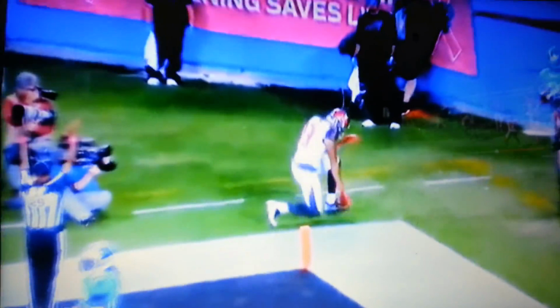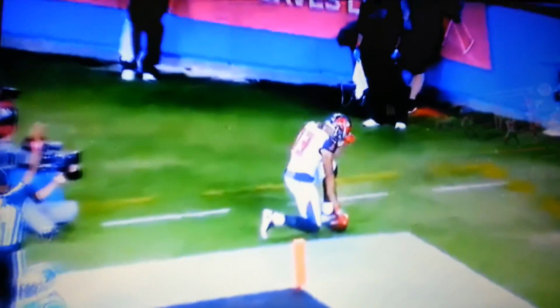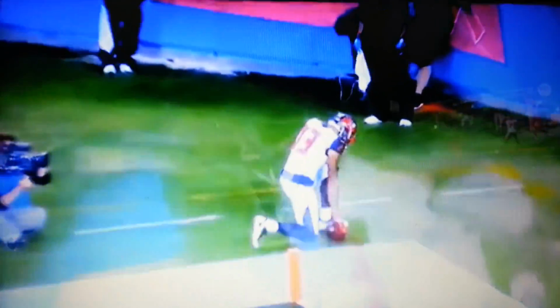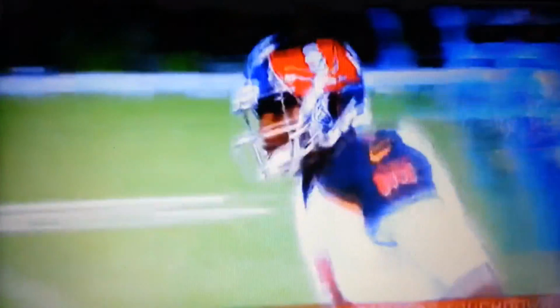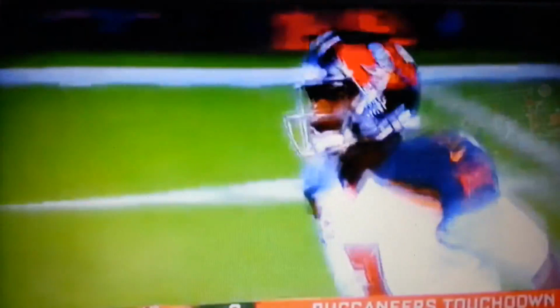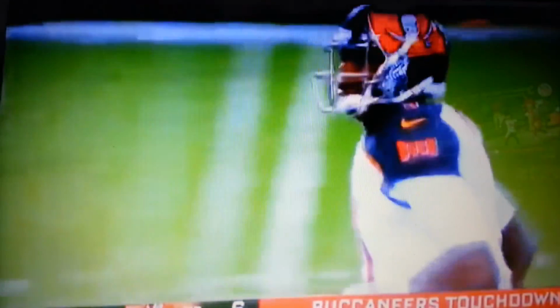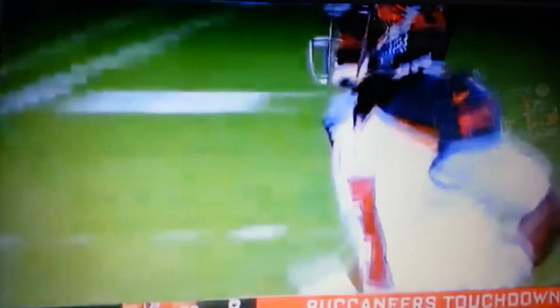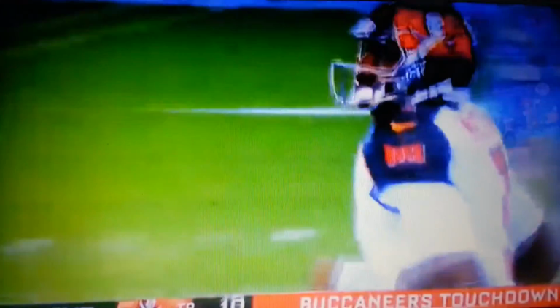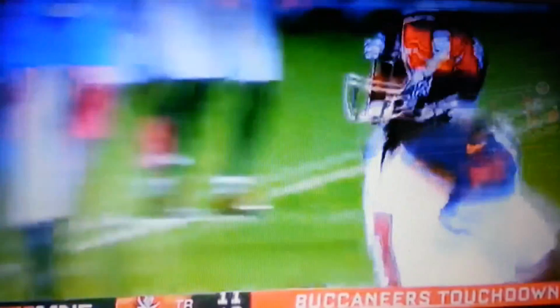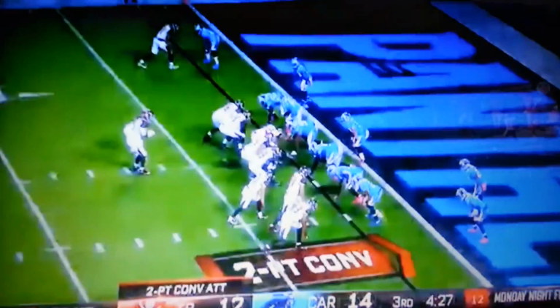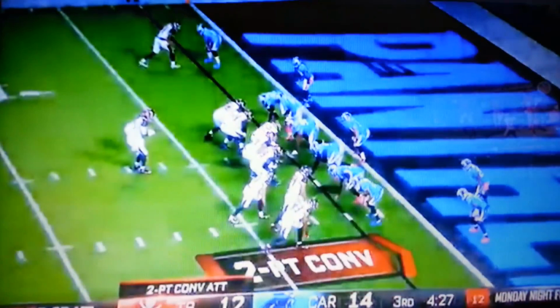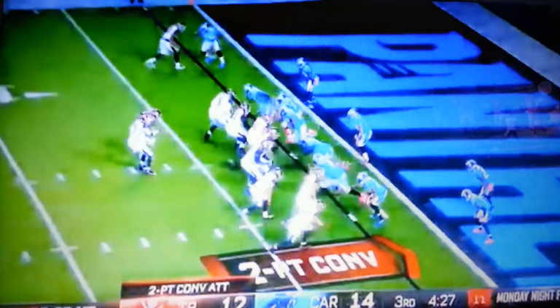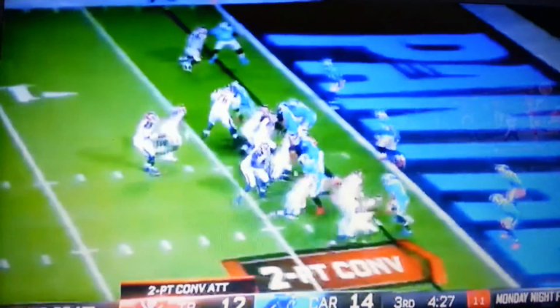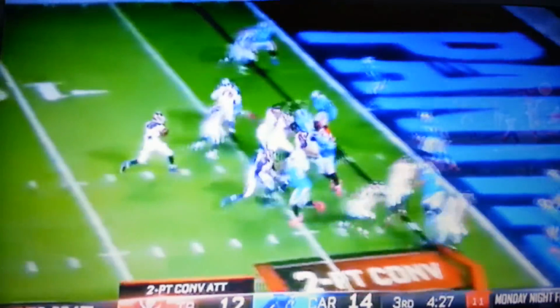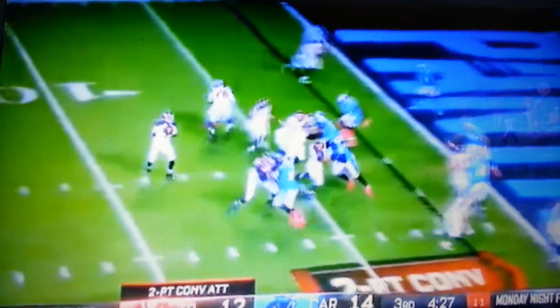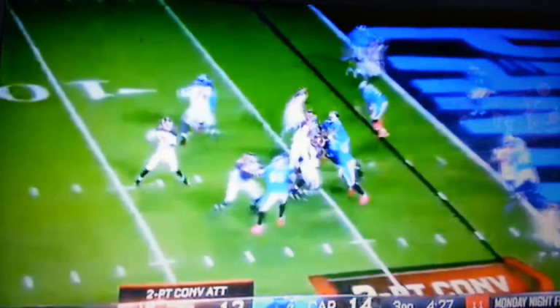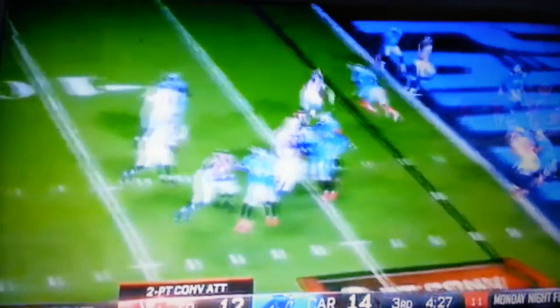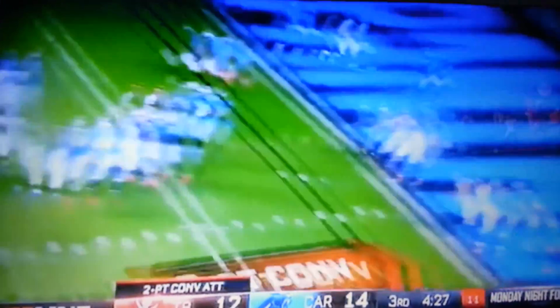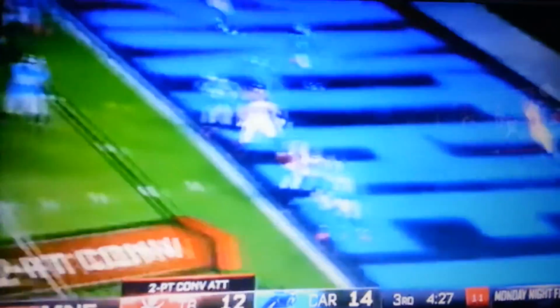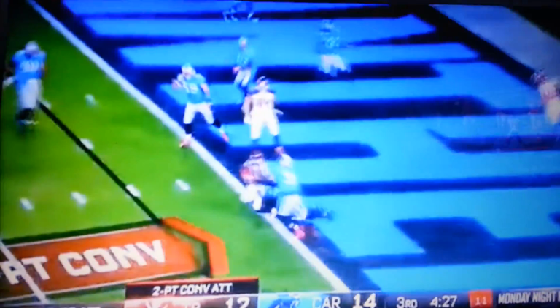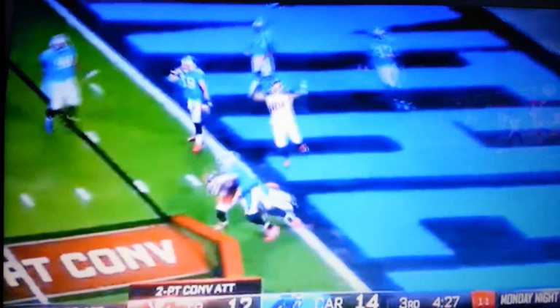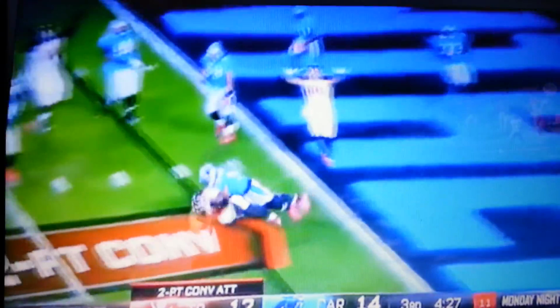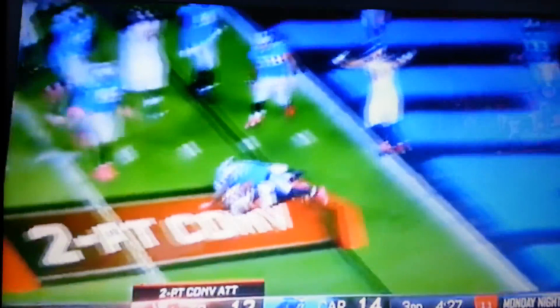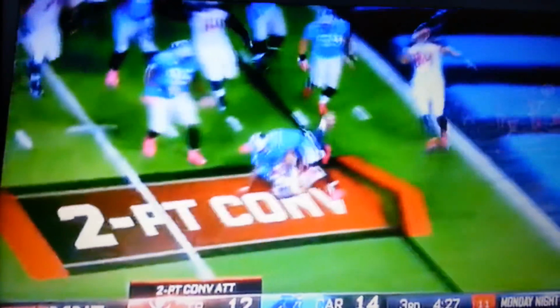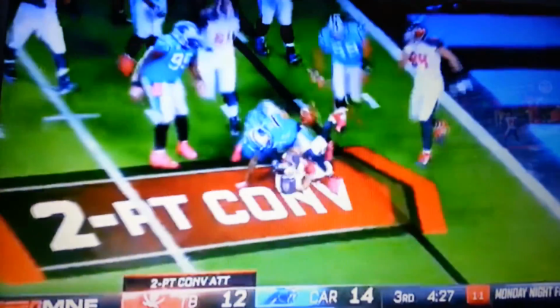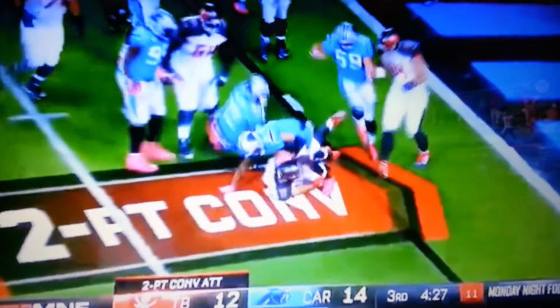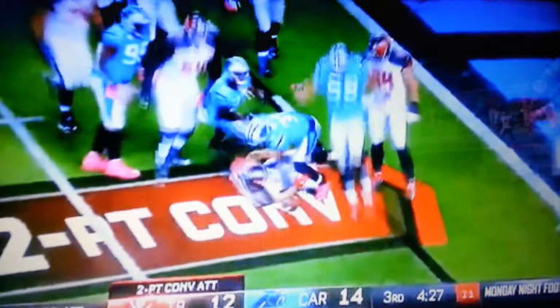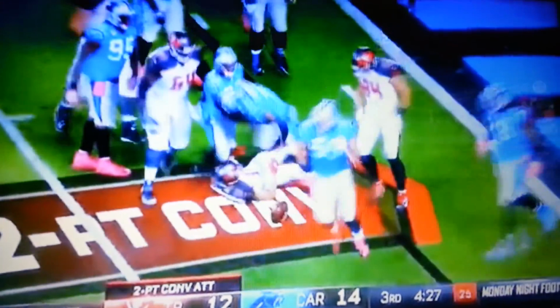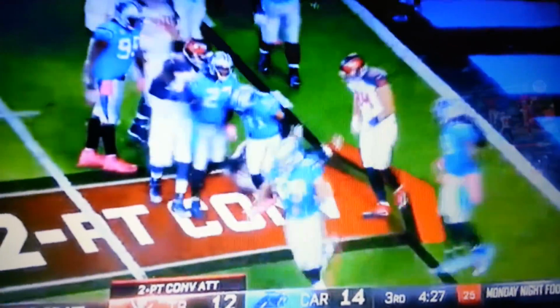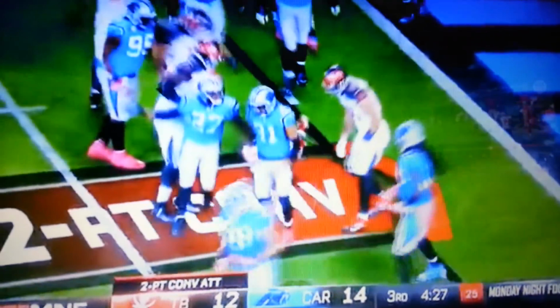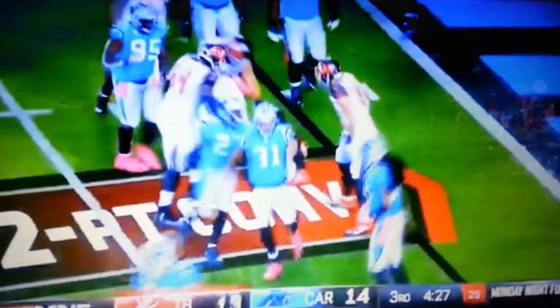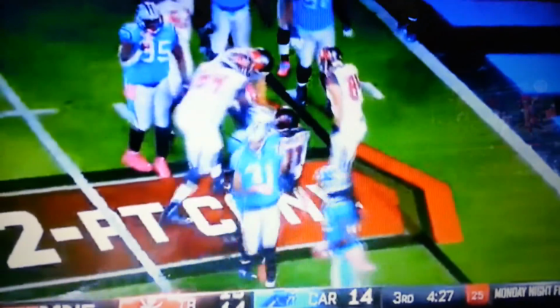That's what Jameis Winston is made to do! Winston out of the gun — slings one, caught, and it's good for the two points for Adam Humphreys!